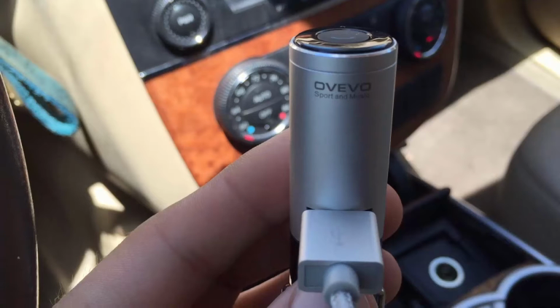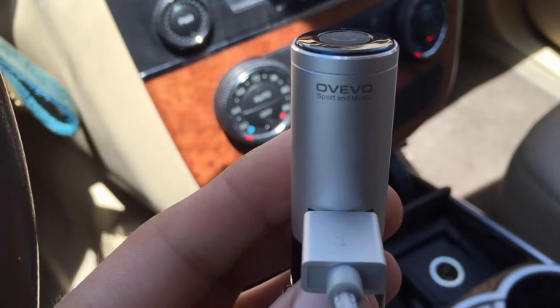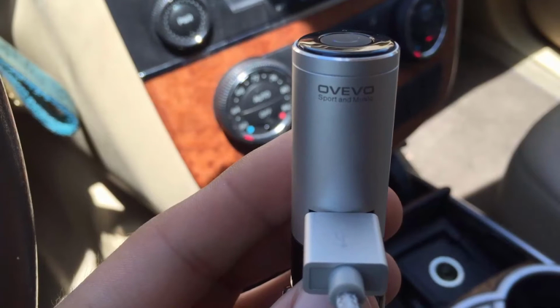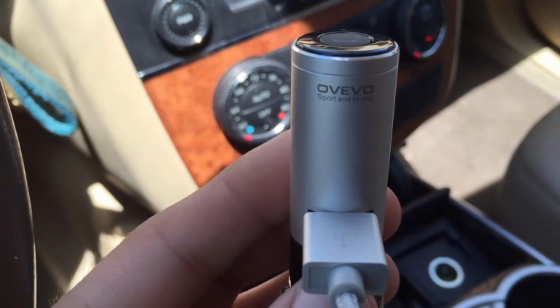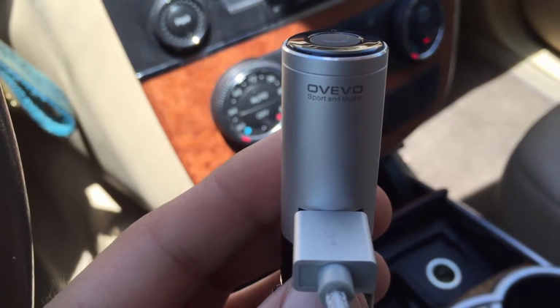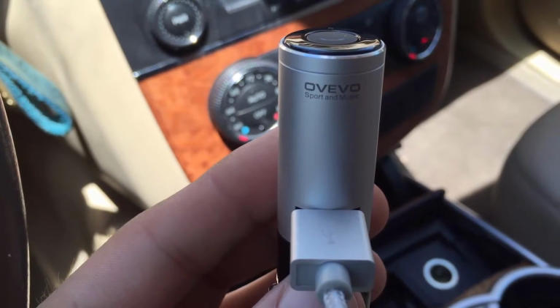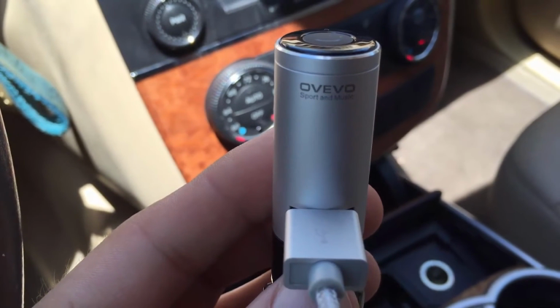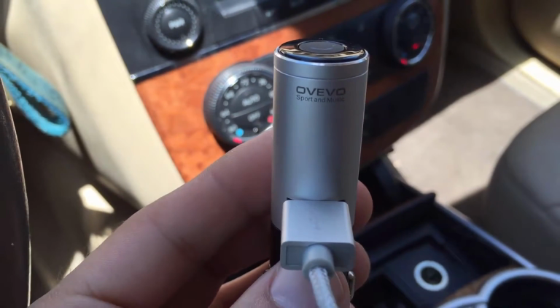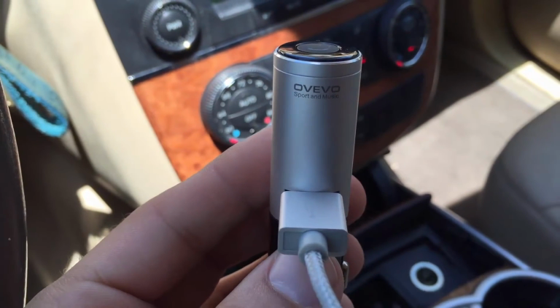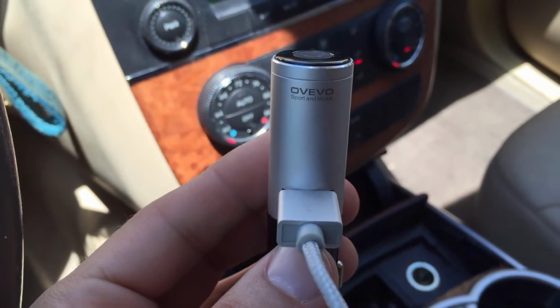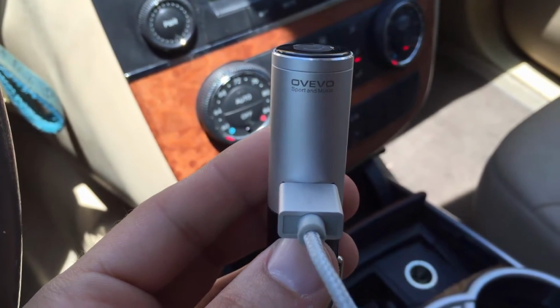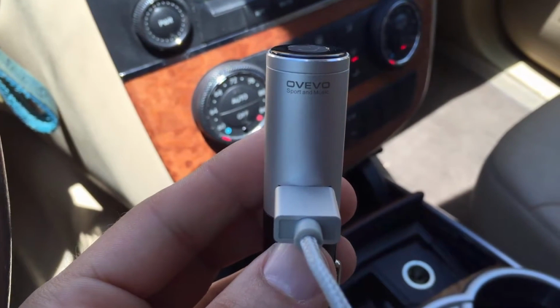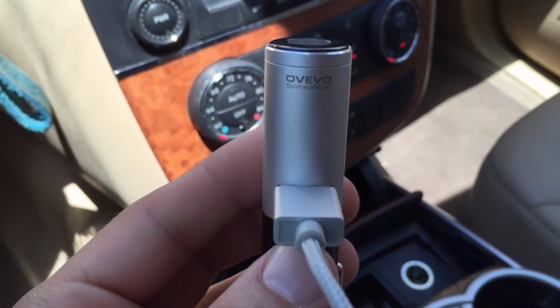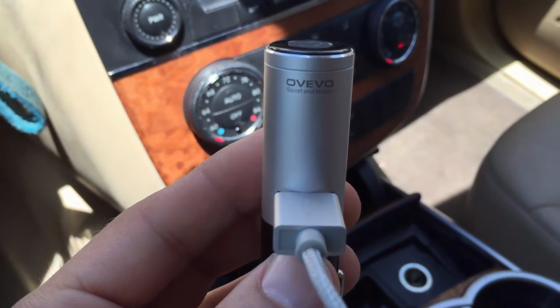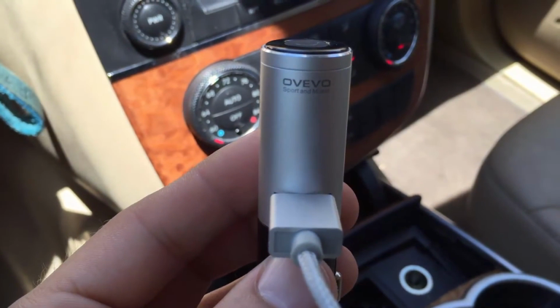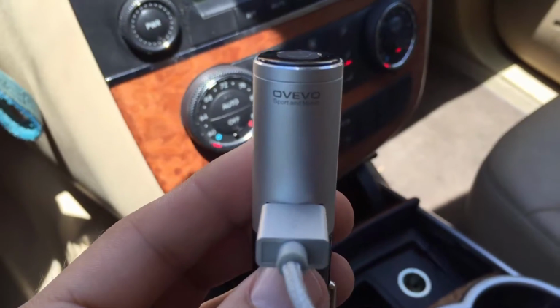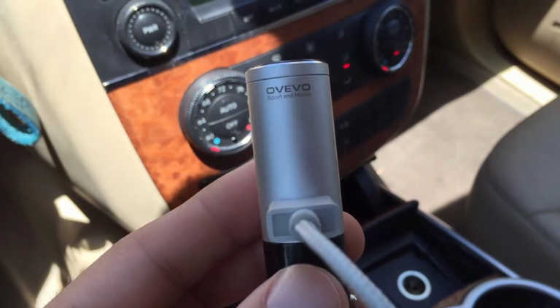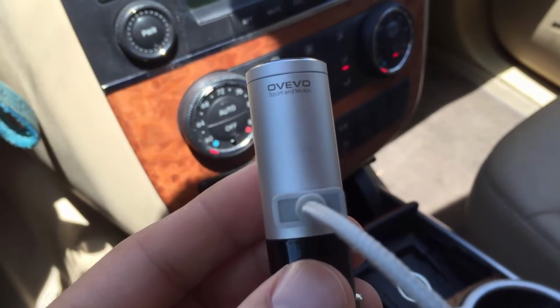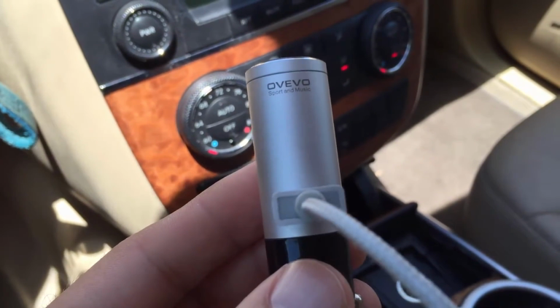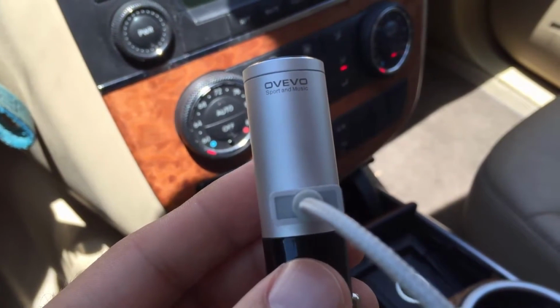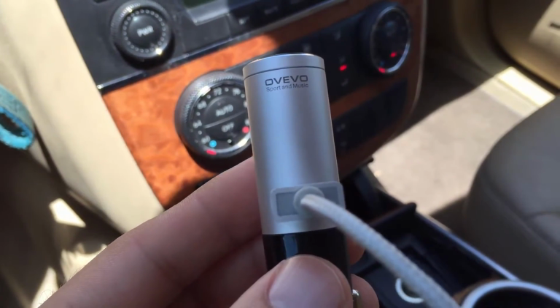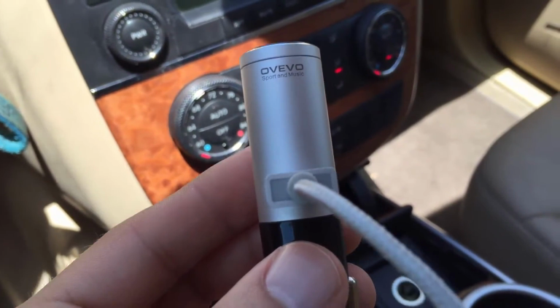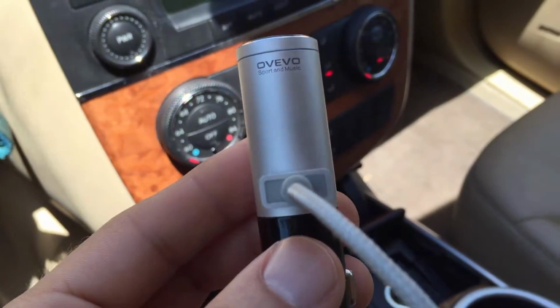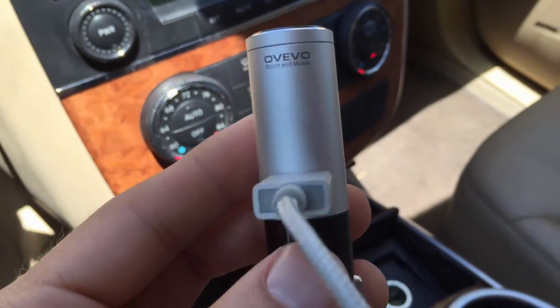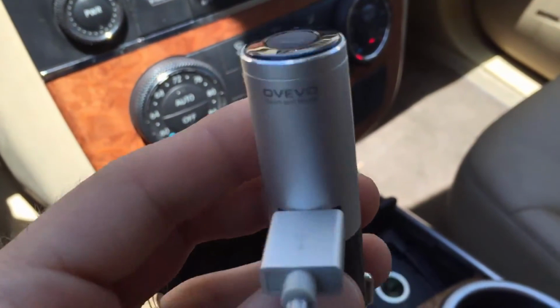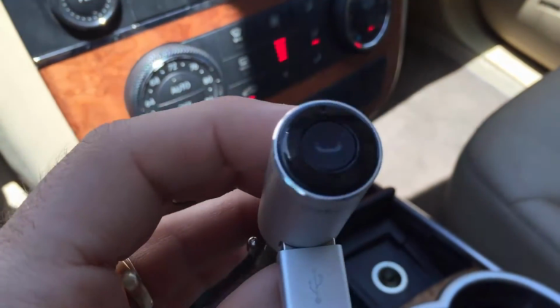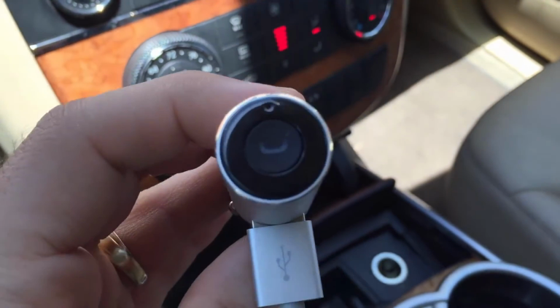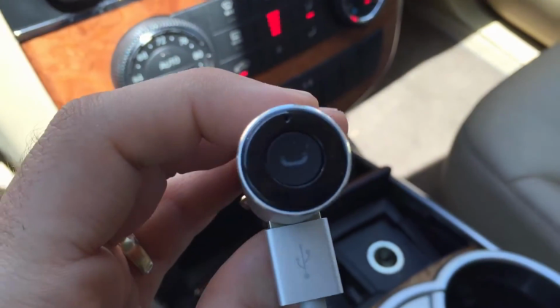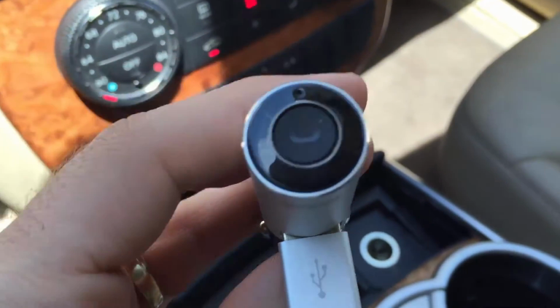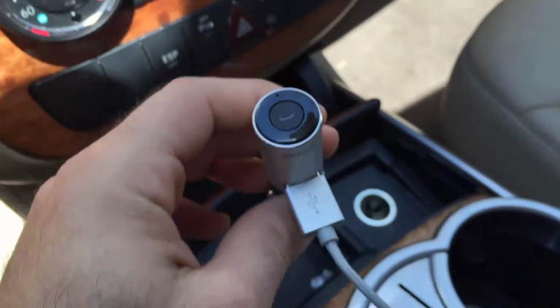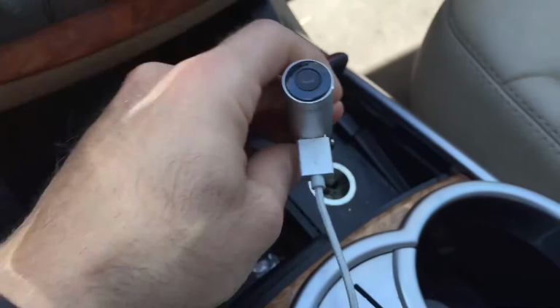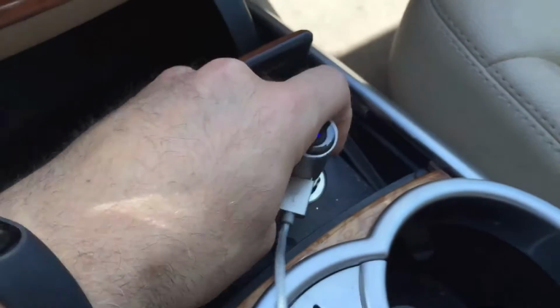This is Justin Germino talking about the TRF 2-in-1 car USB charger, which also has a Bluetooth headset built in. This is also known as the OVIVO Q8, which is the same product.